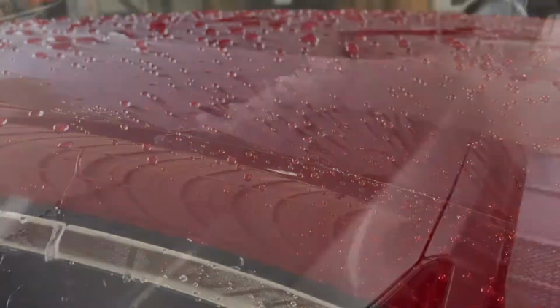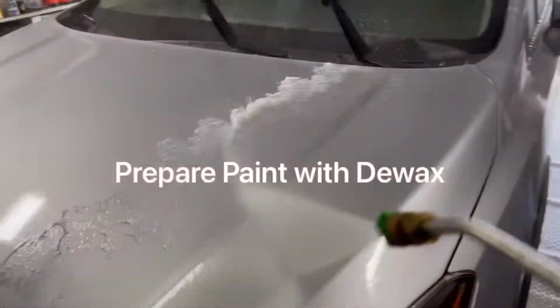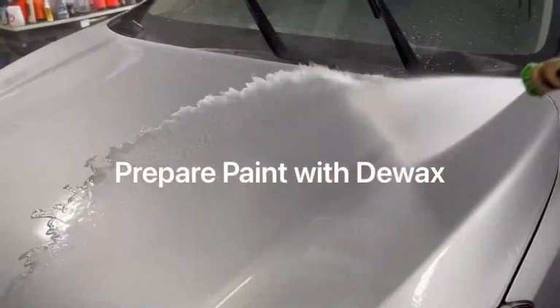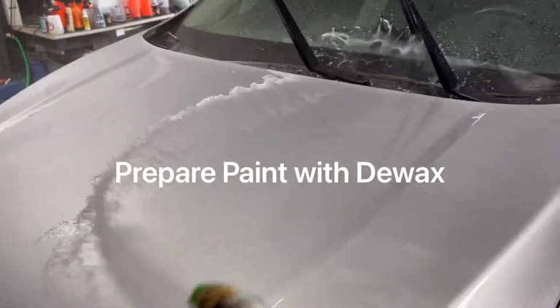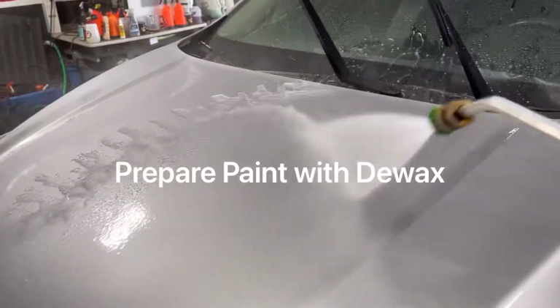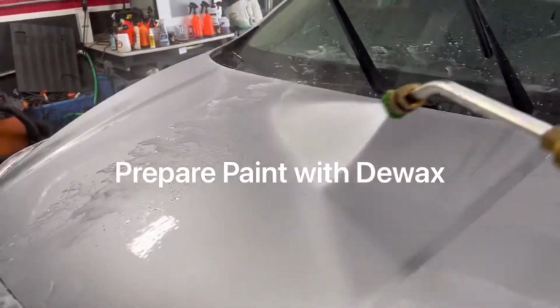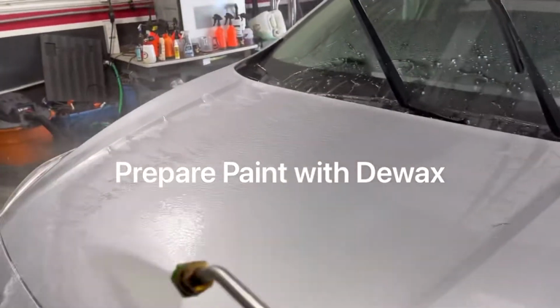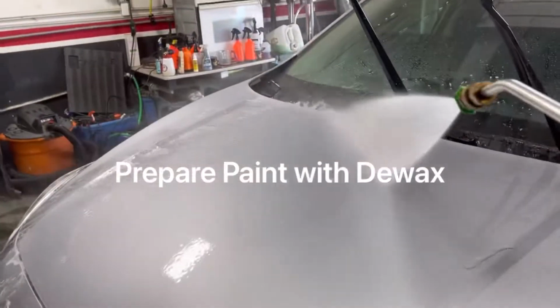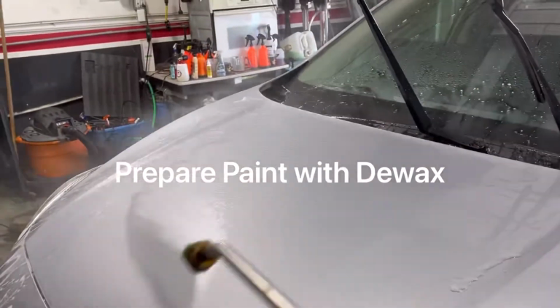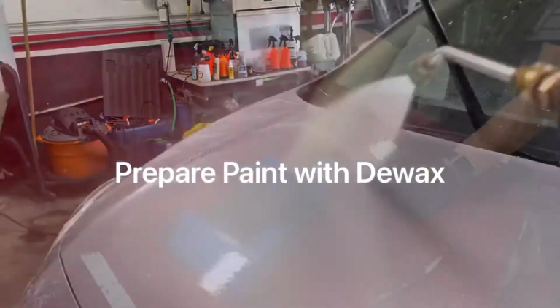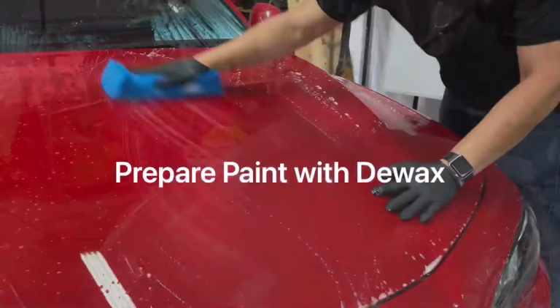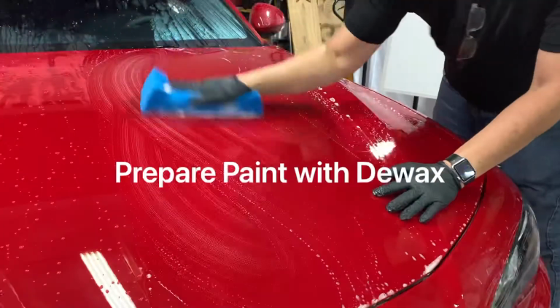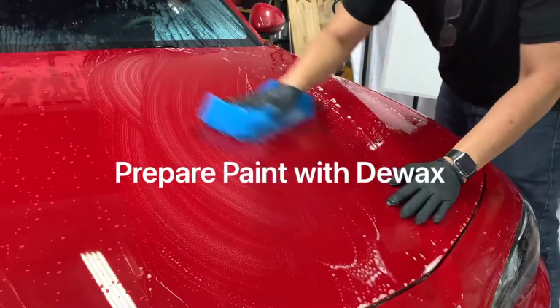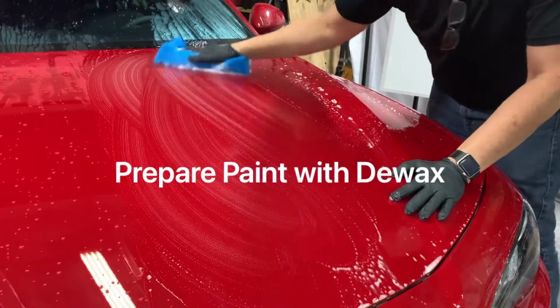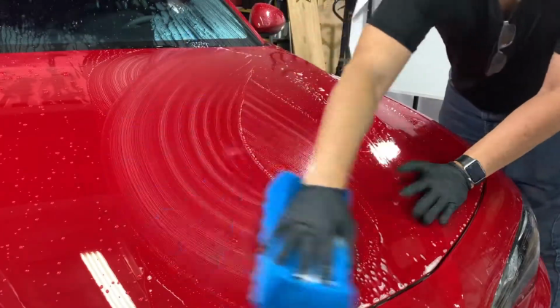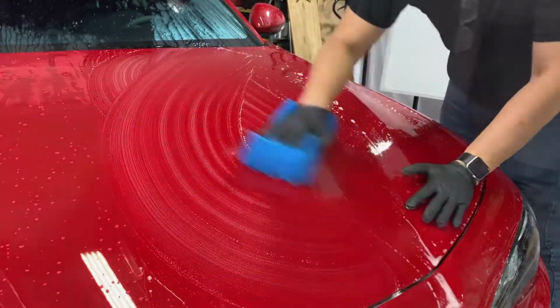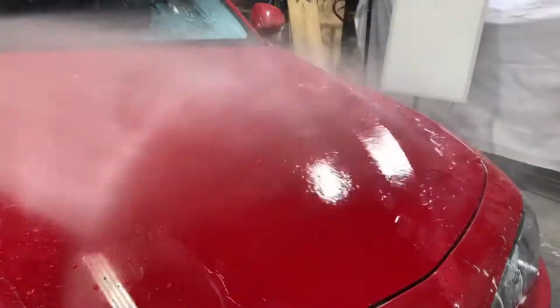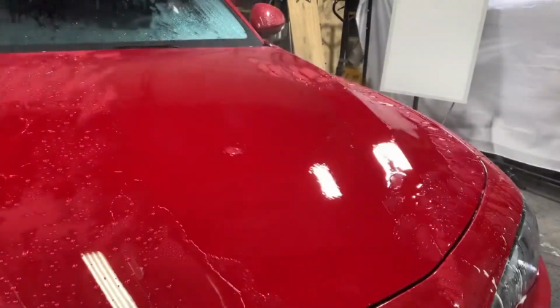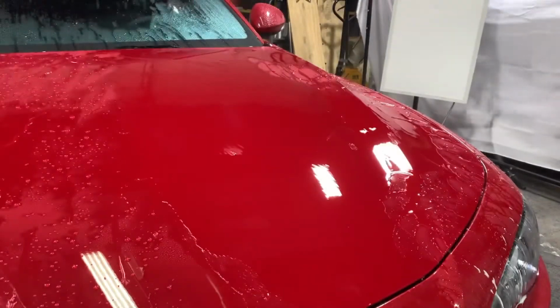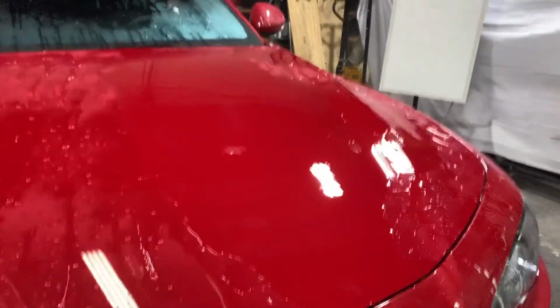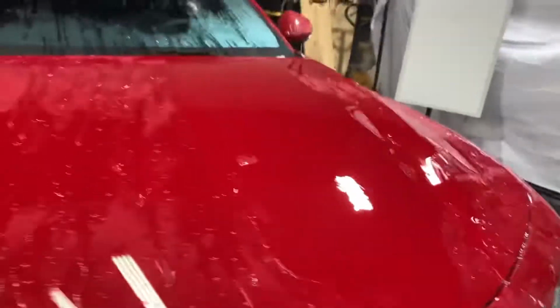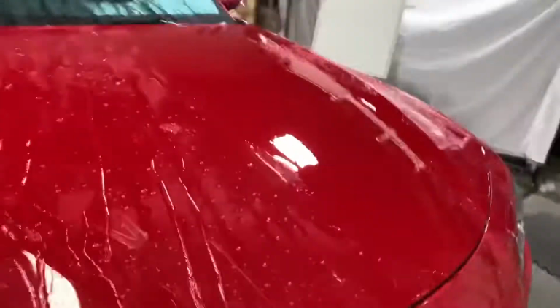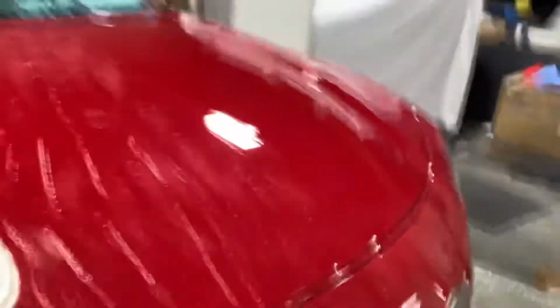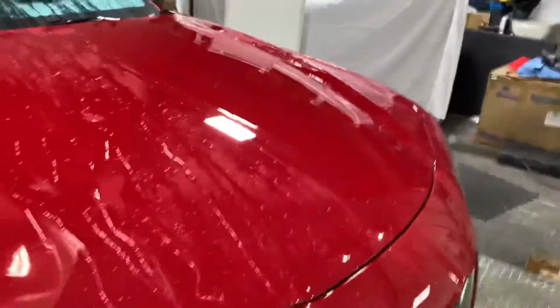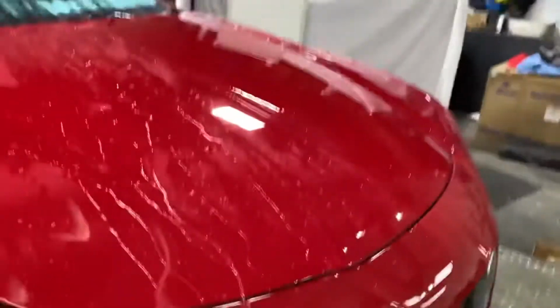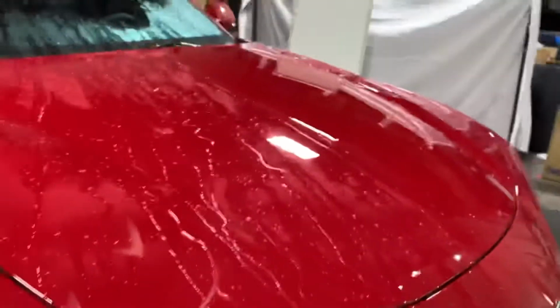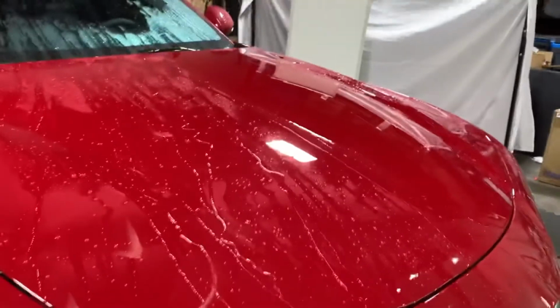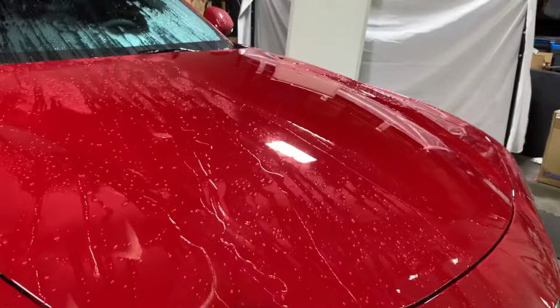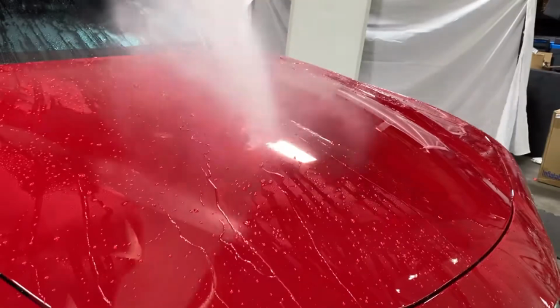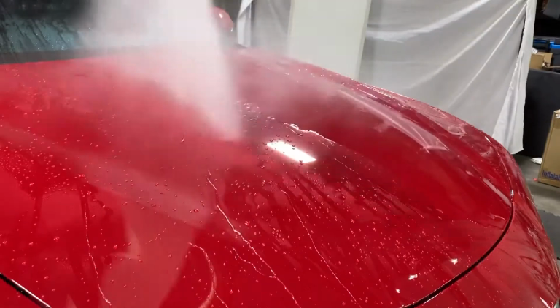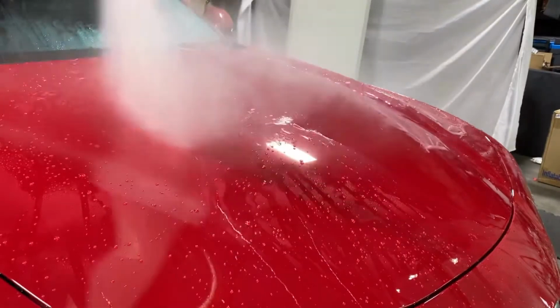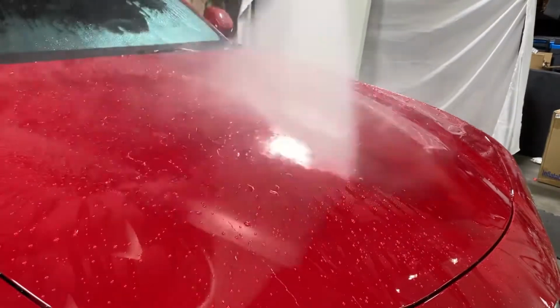Strip any previous waxes or coatings with the water-based de-wax prep wash, which can be used as a soap replacement if not excessively dirty. Check the hydrophobics and if water doesn't lay flat after rinsing, then take the necessary steps before moving on.